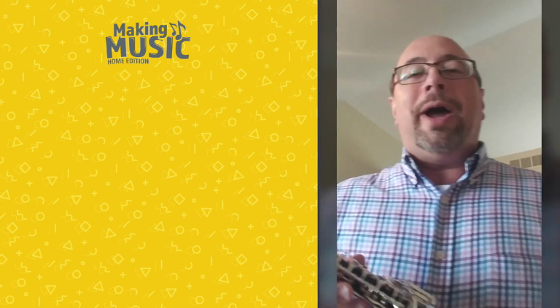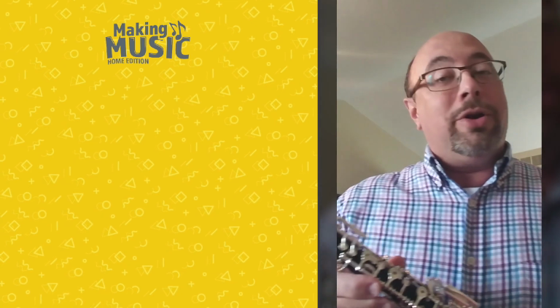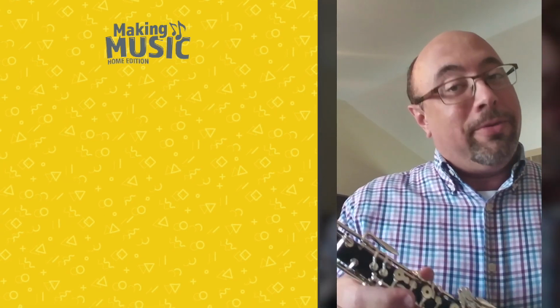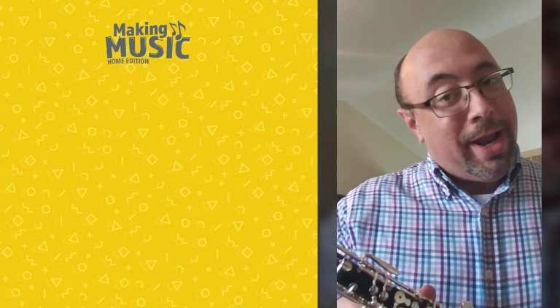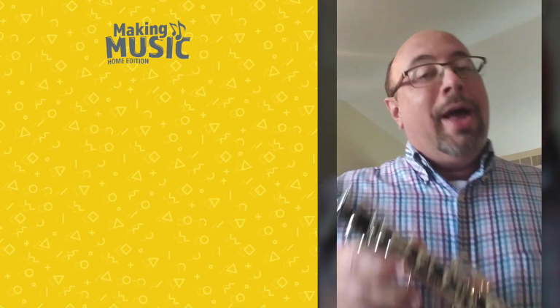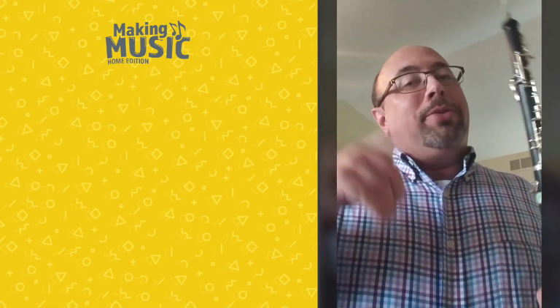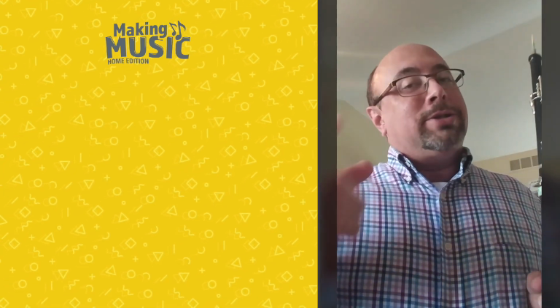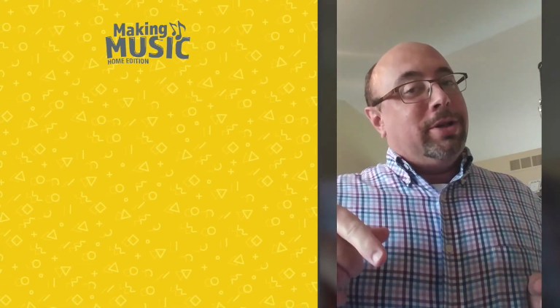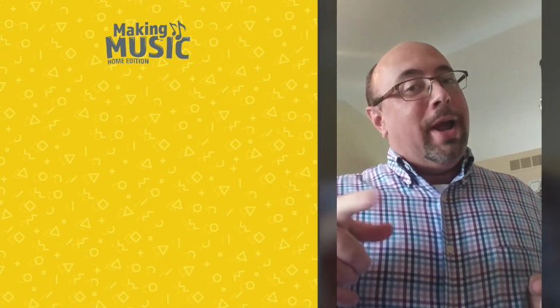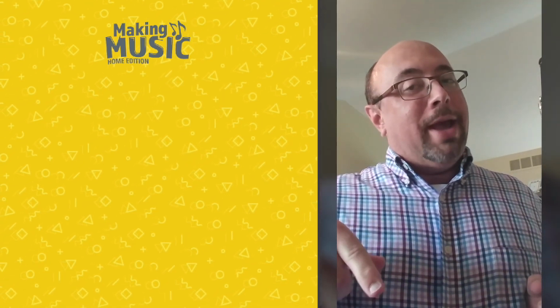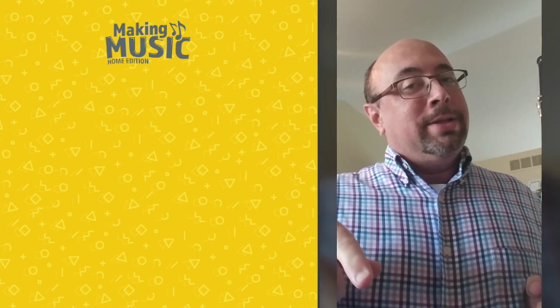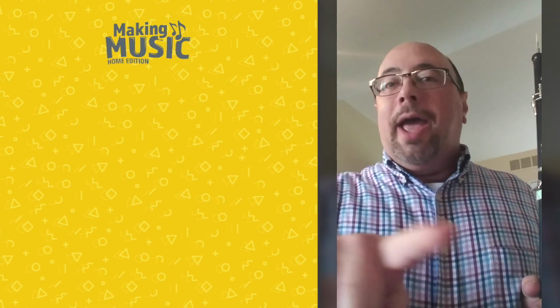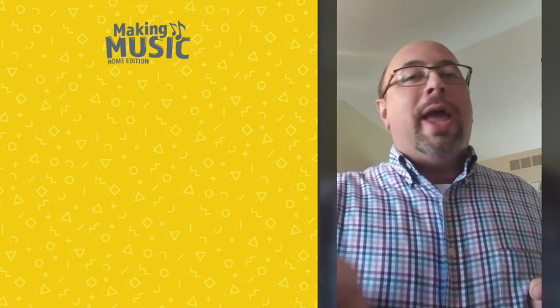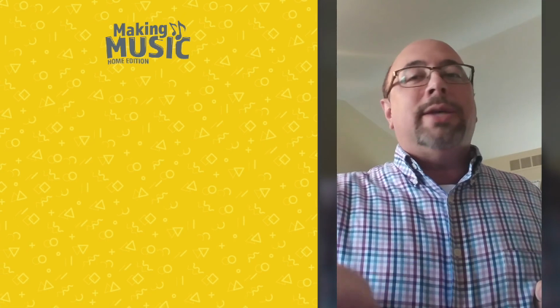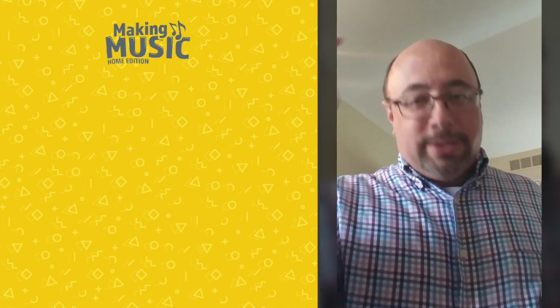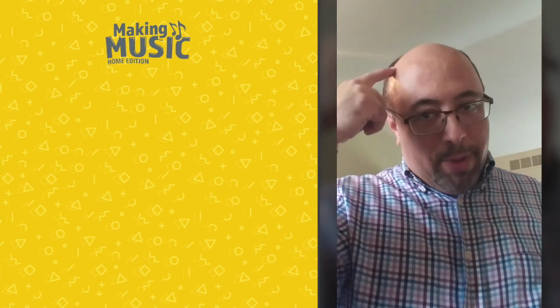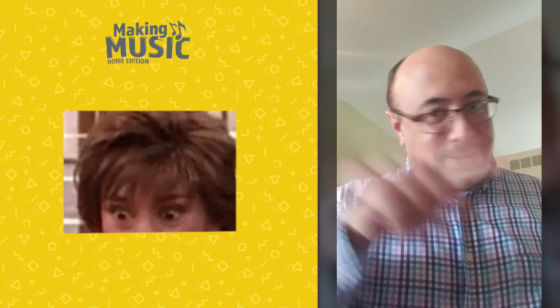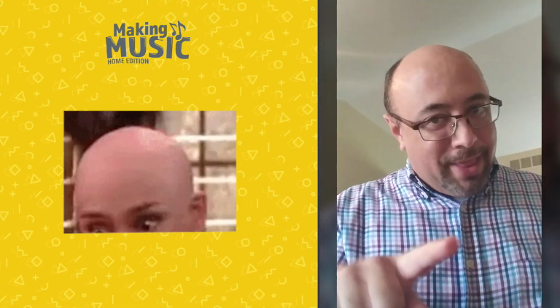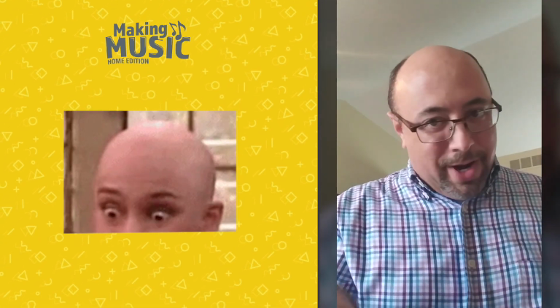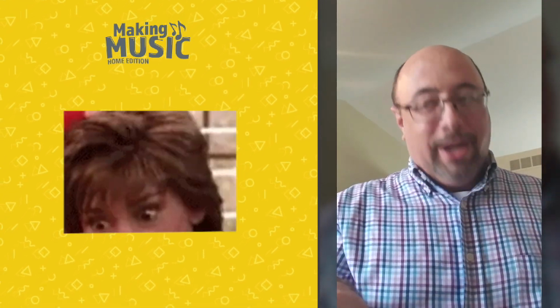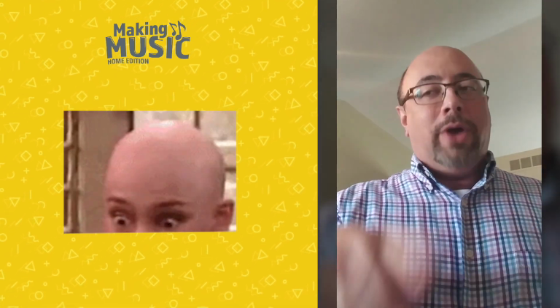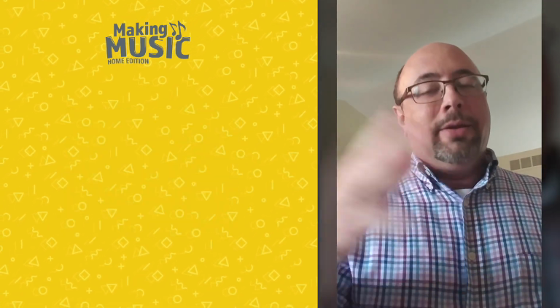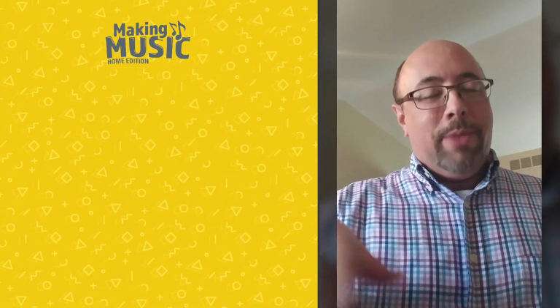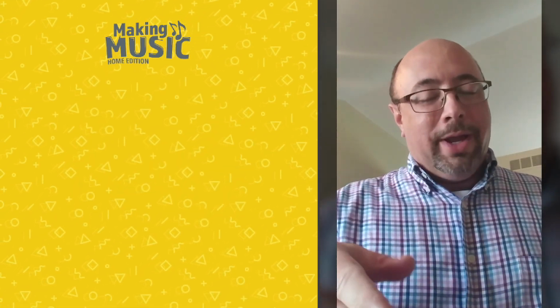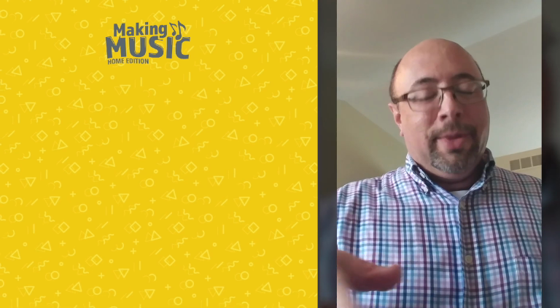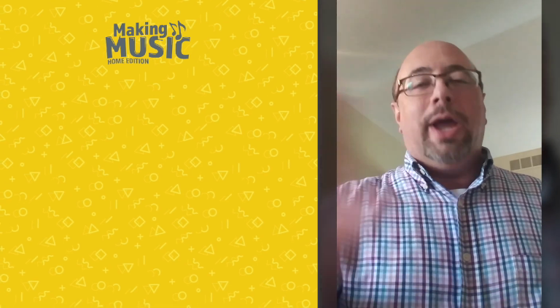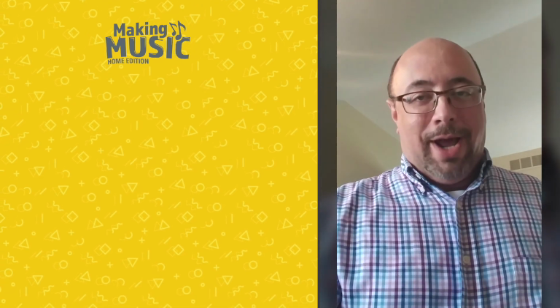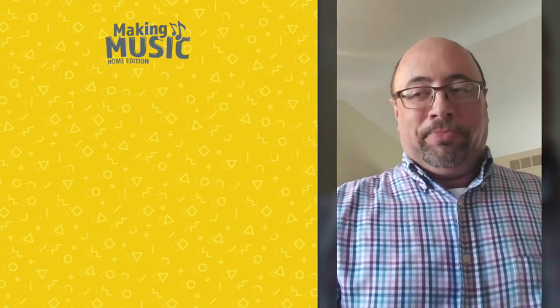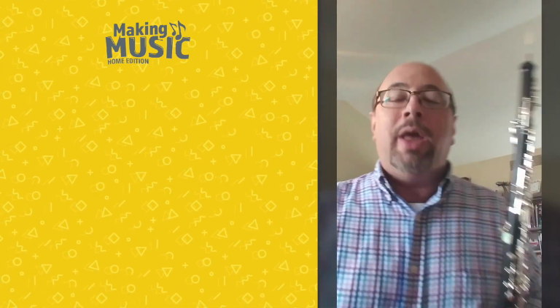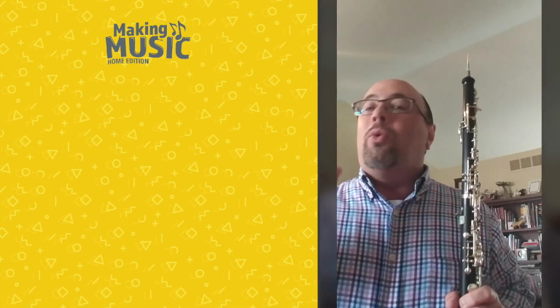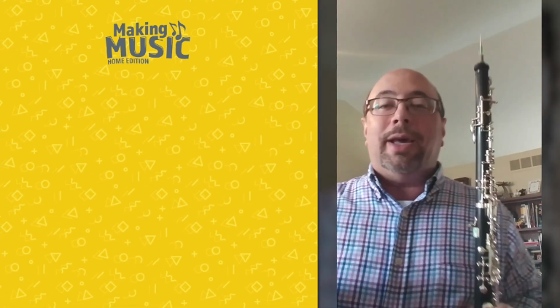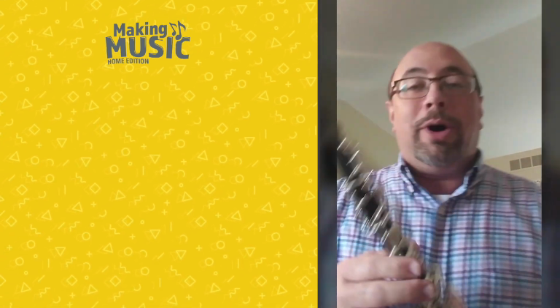You might have noticed something funny about the way I started to look when I played that piece. And you can't say that it's that I'm bald — that's not the funny thing. Keep laughing... okay, now stop. It wasn't that I was bald.